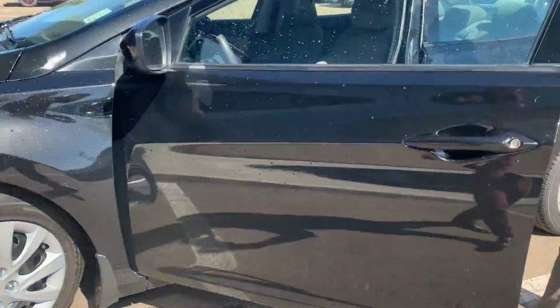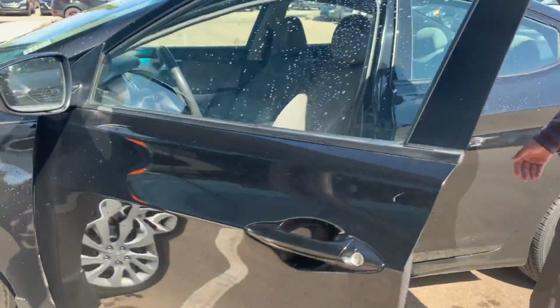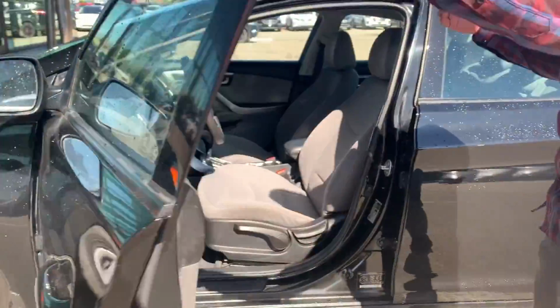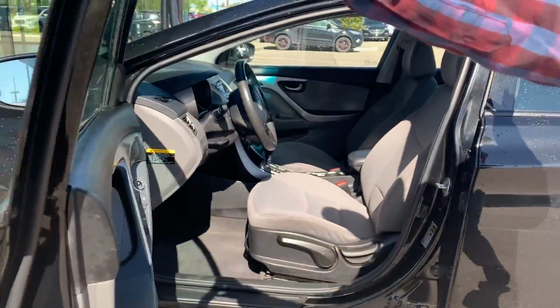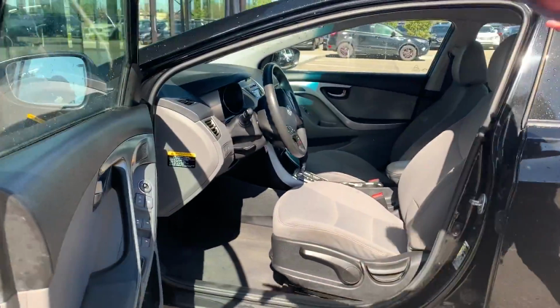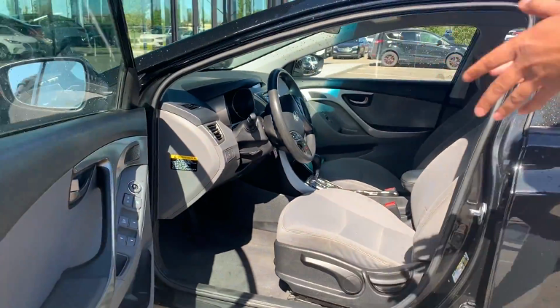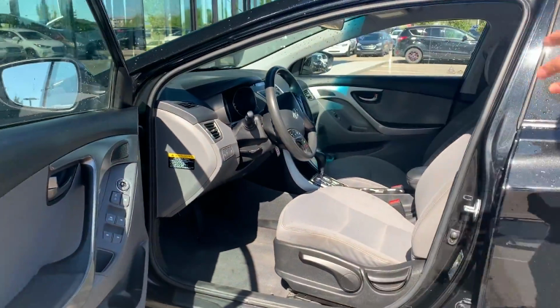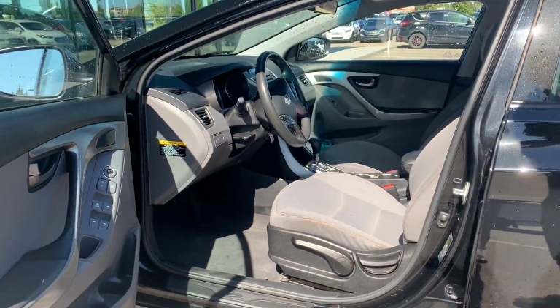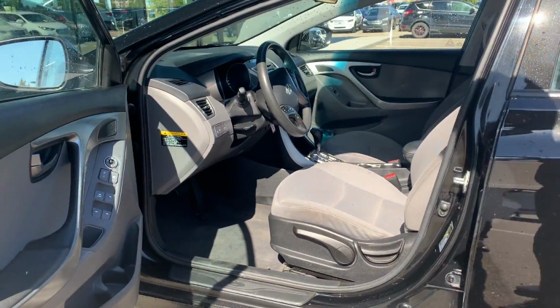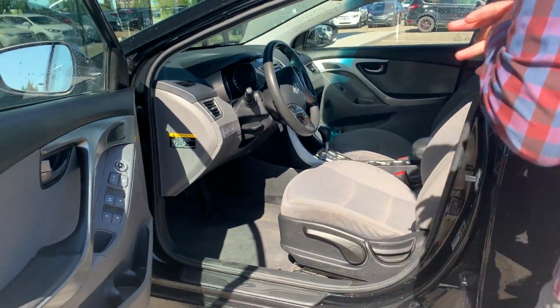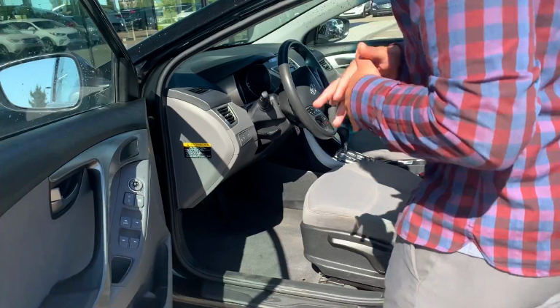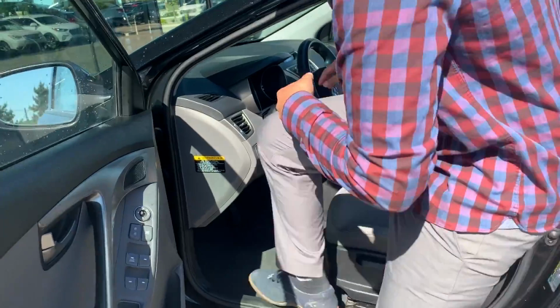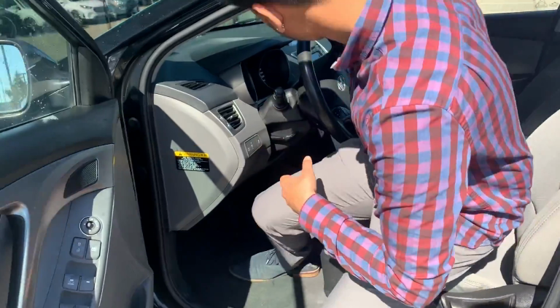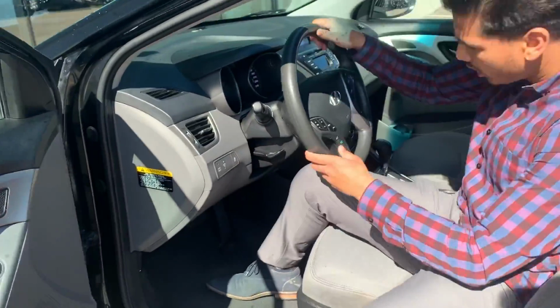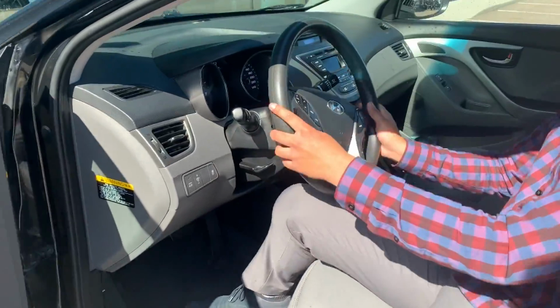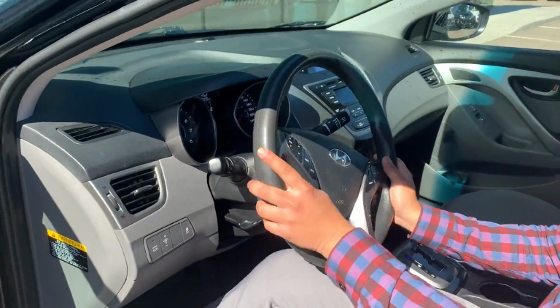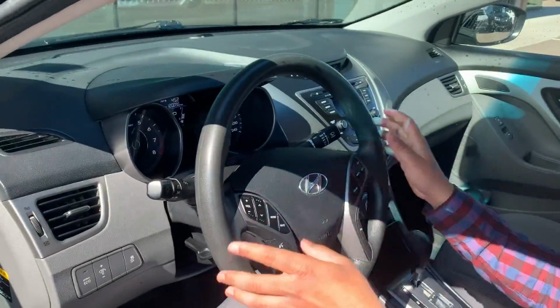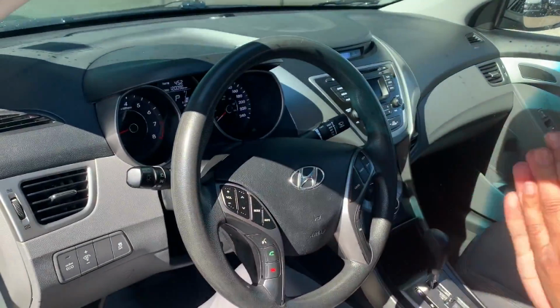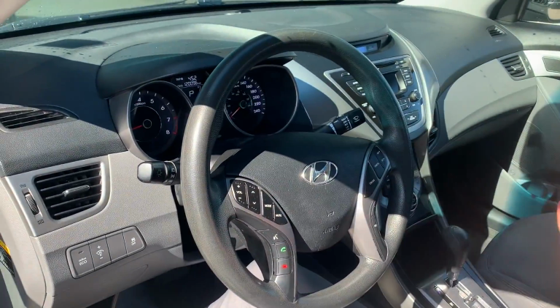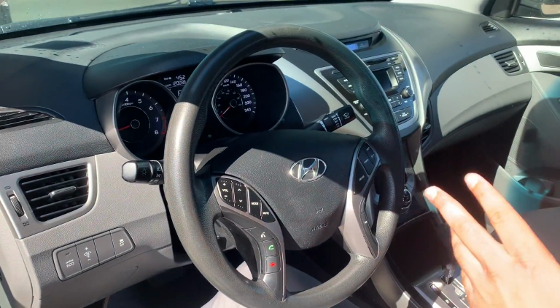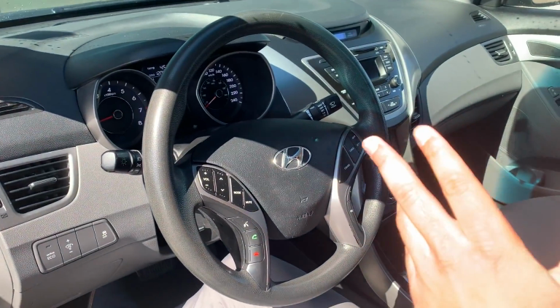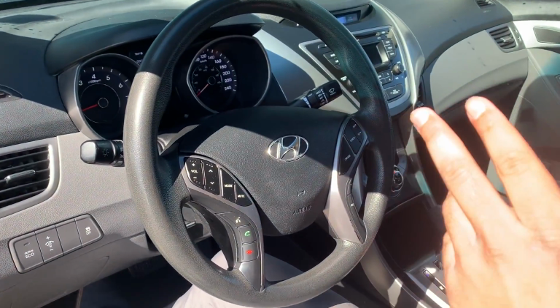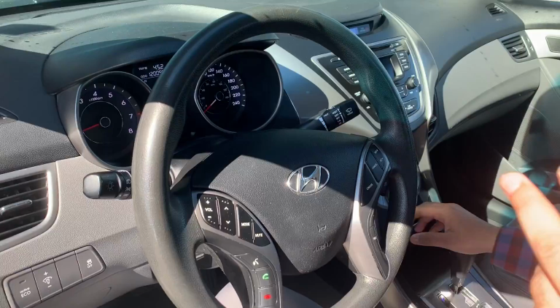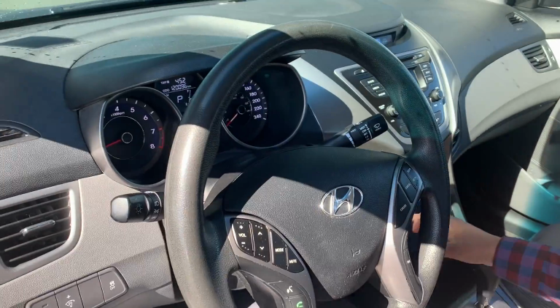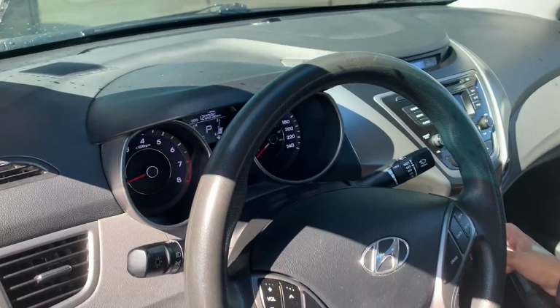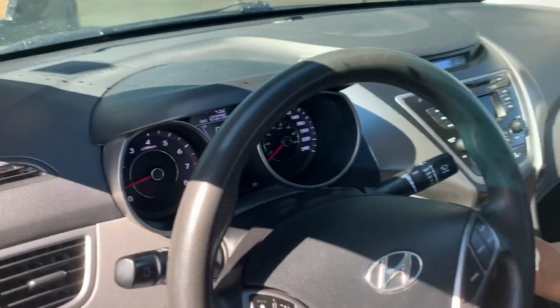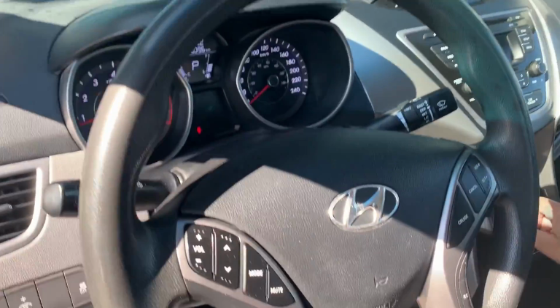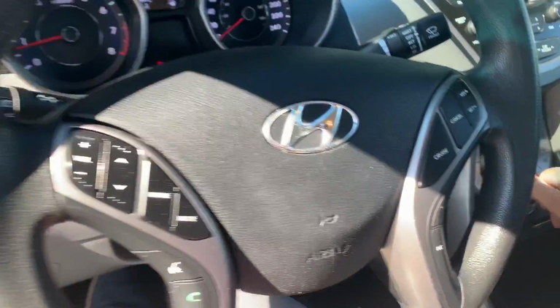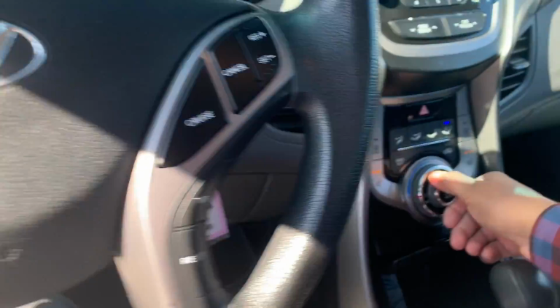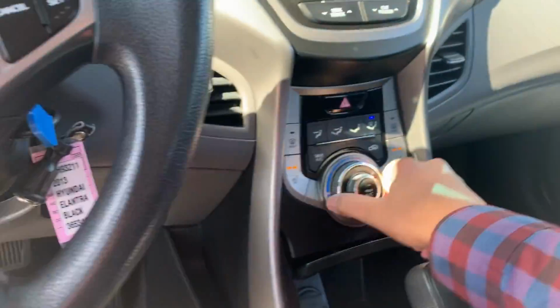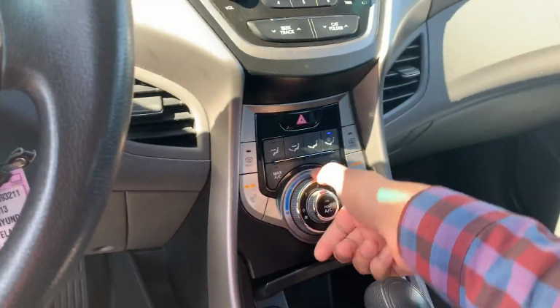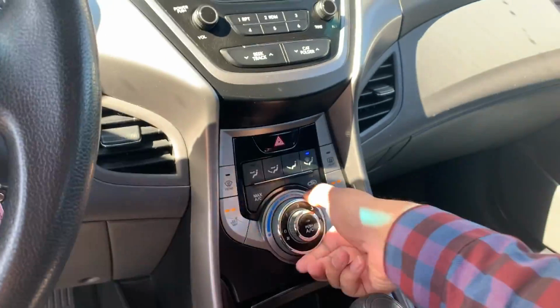Coming inside, you do have all the standard features: power windows, power seat, power mirrors. This car does come with heated seats on both sides. The buttons are right over here. Very easy to use the climate control — it's all buttons.